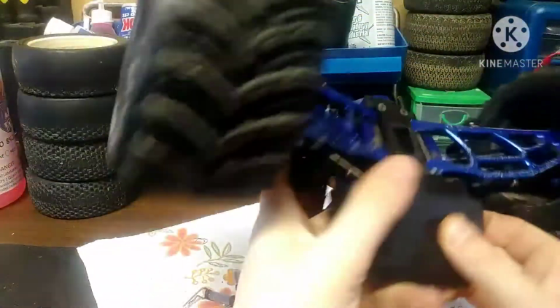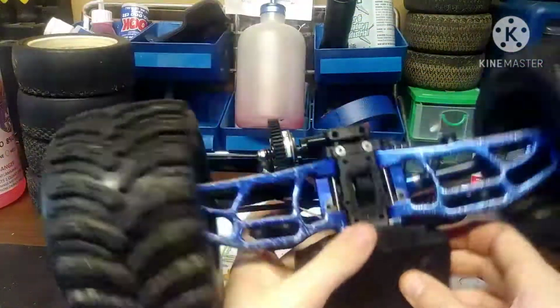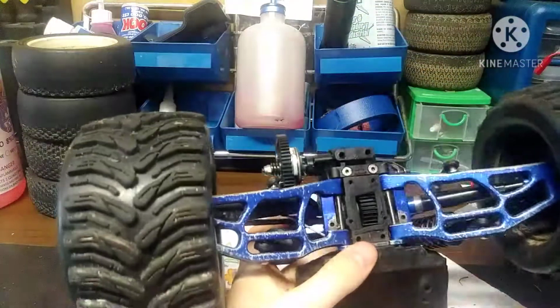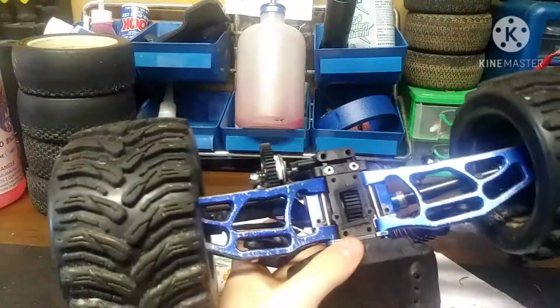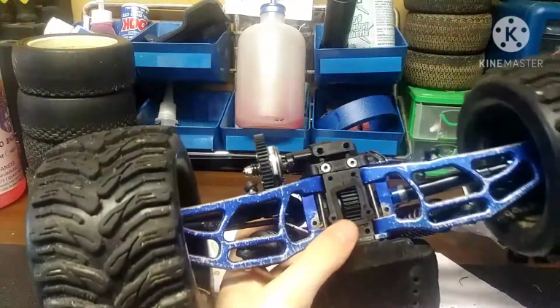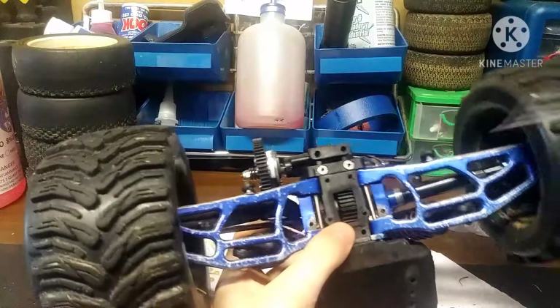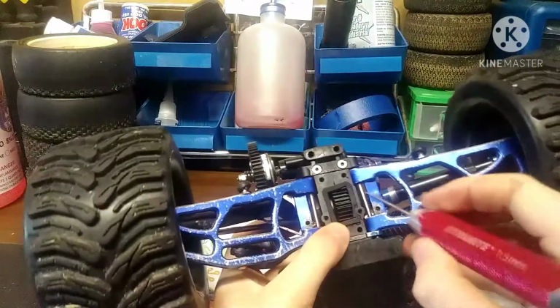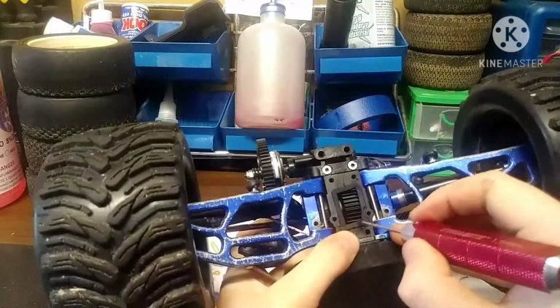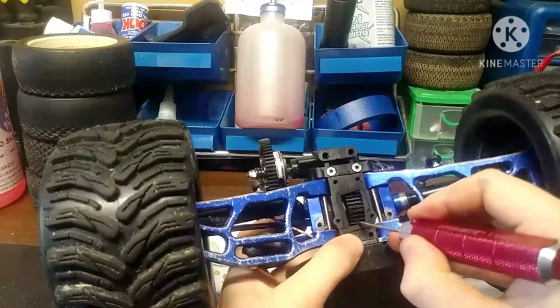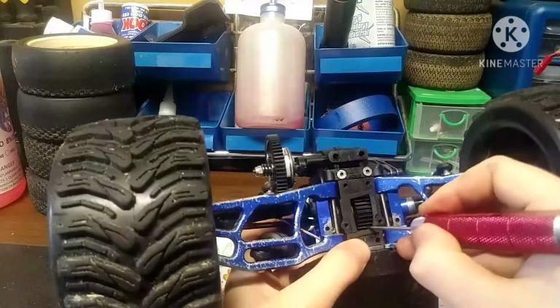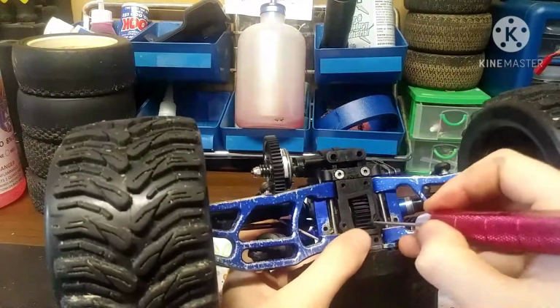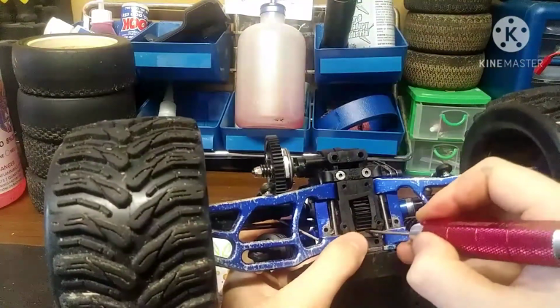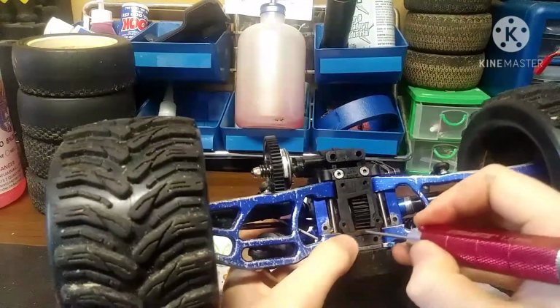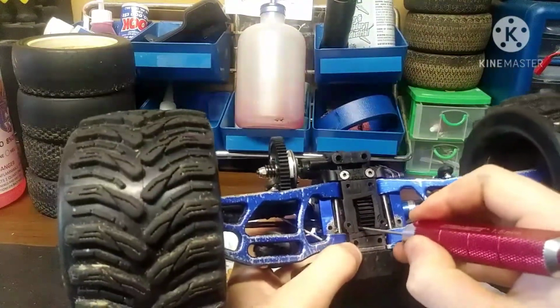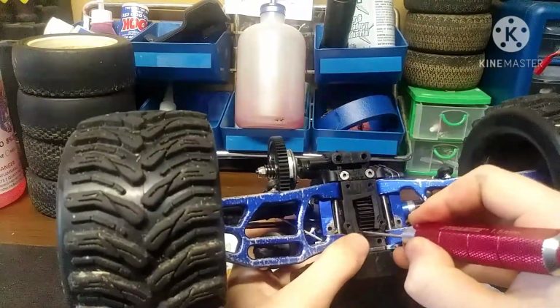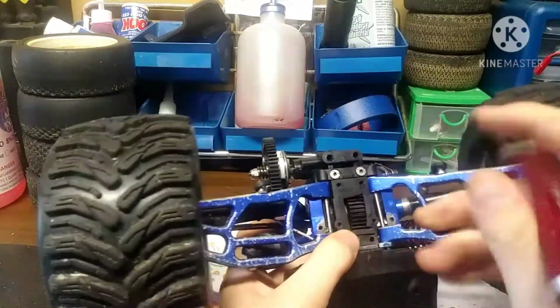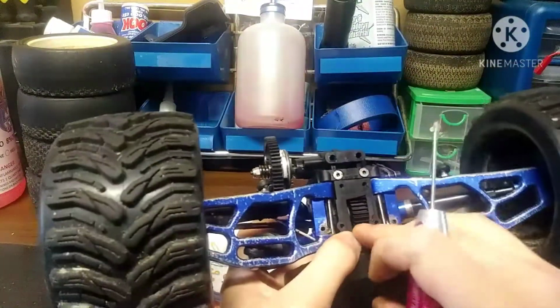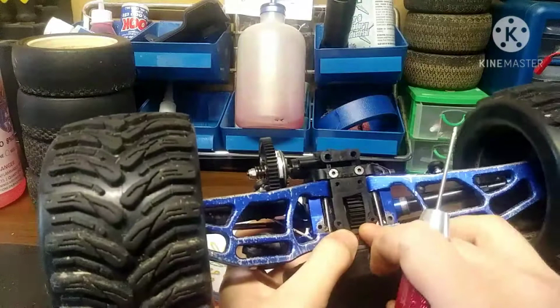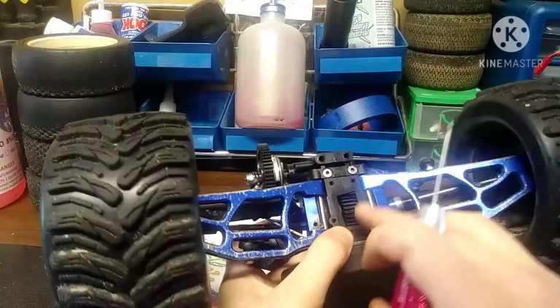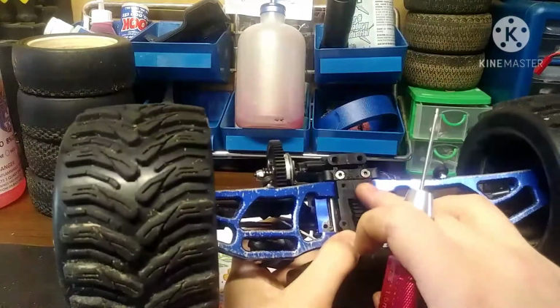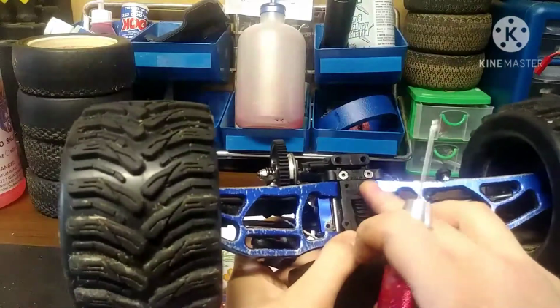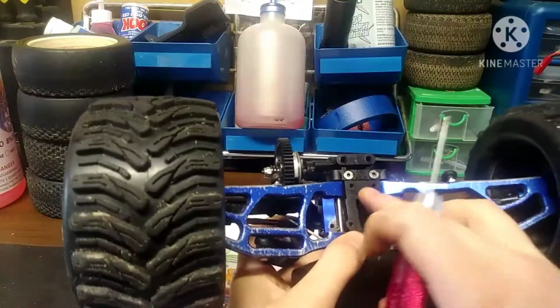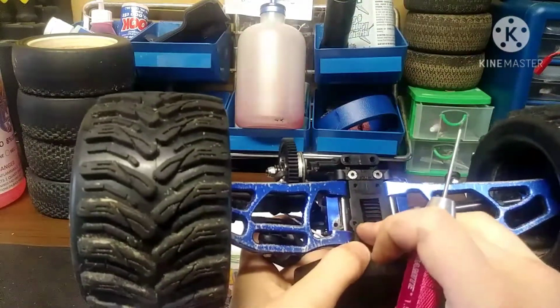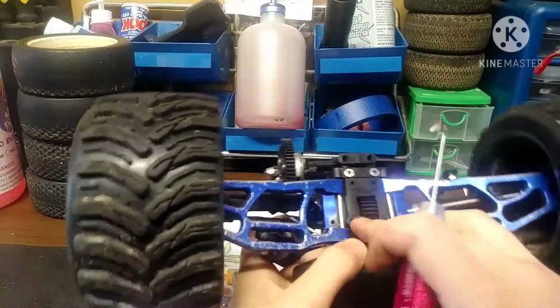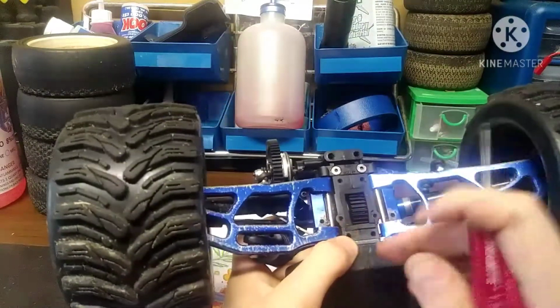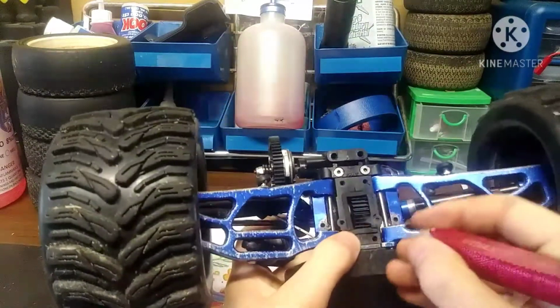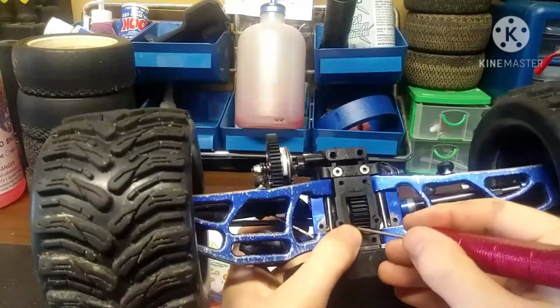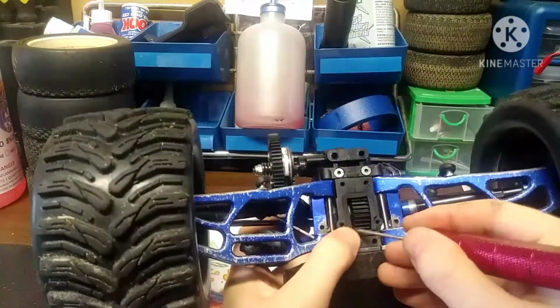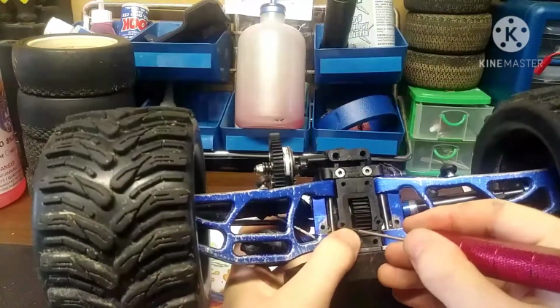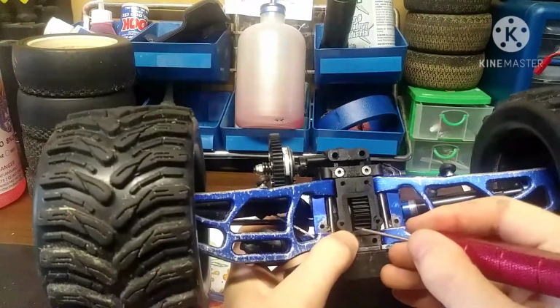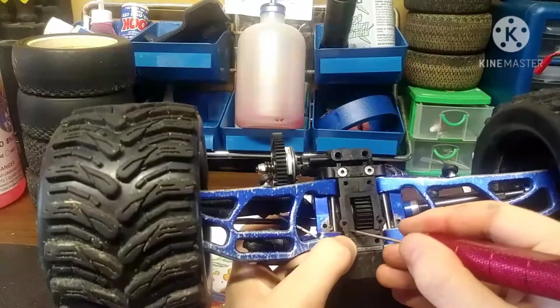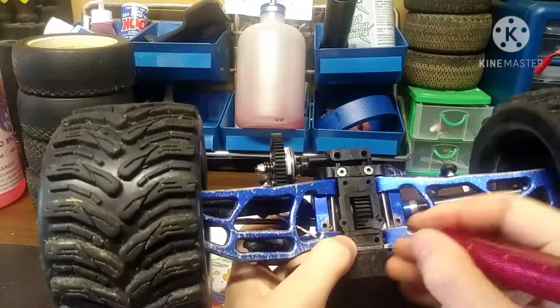That's how you put the rear part of your Jato all together. In the next video, we're going to check out how to set your gear mesh. I'll see you guys later.